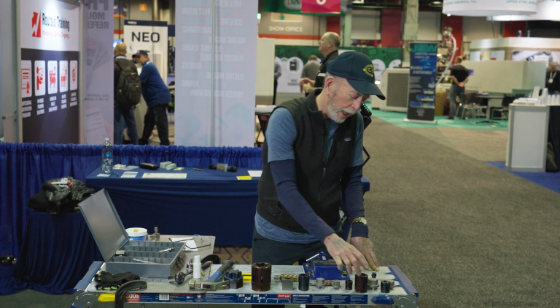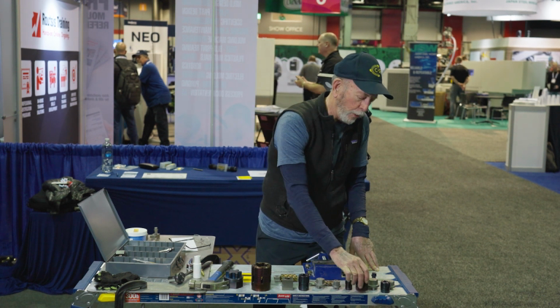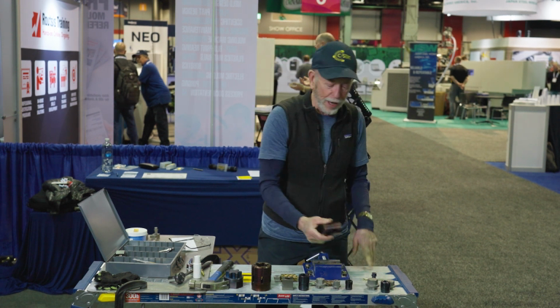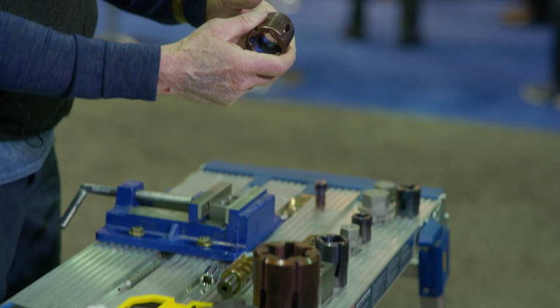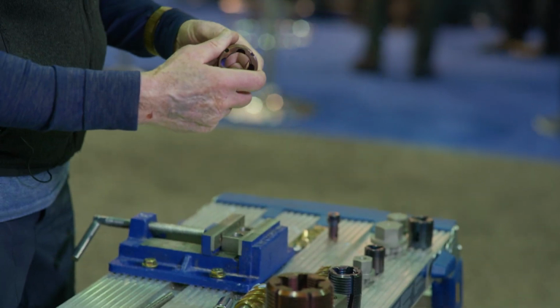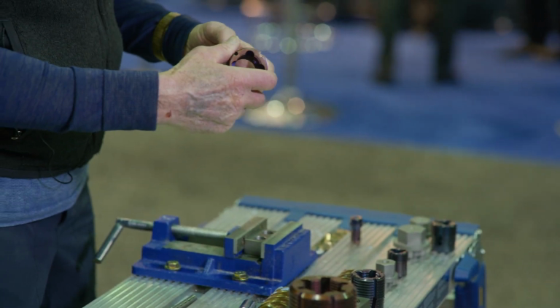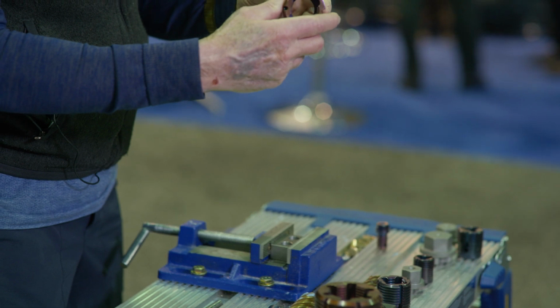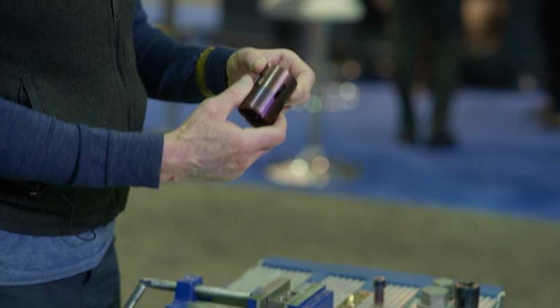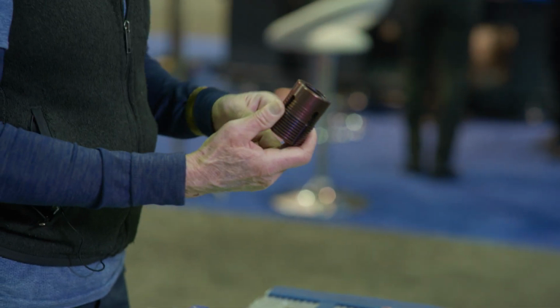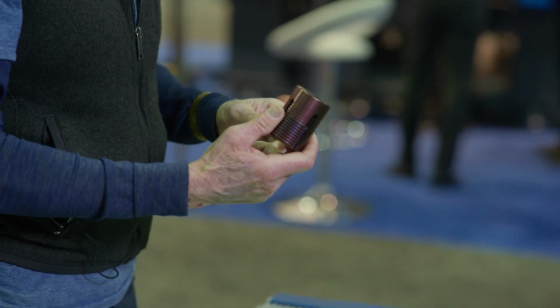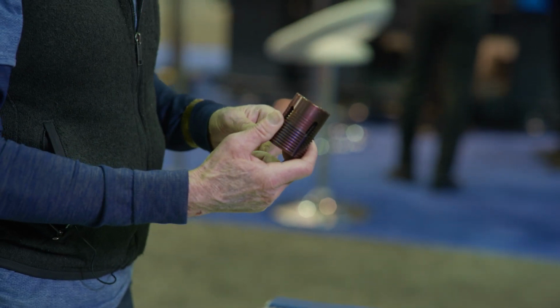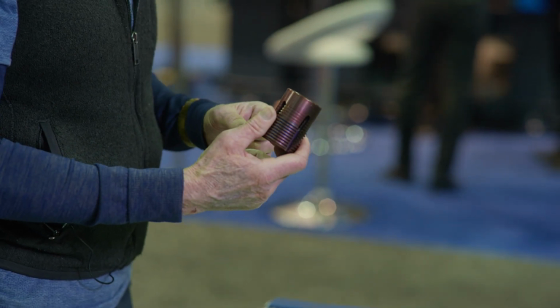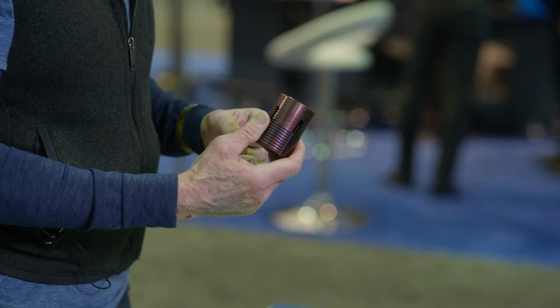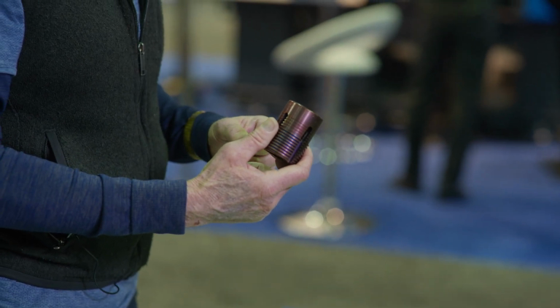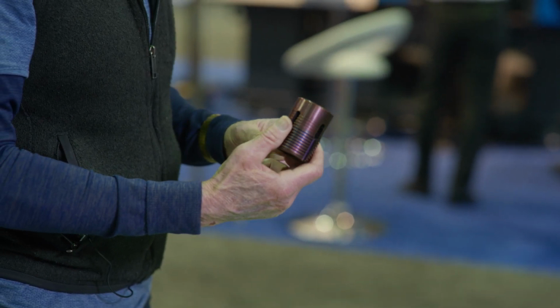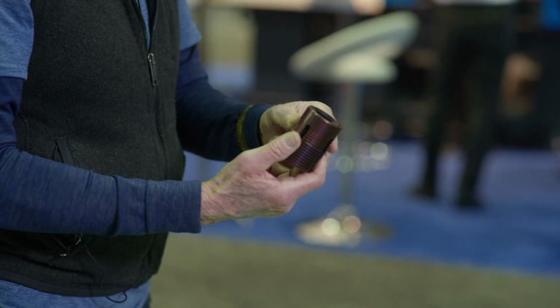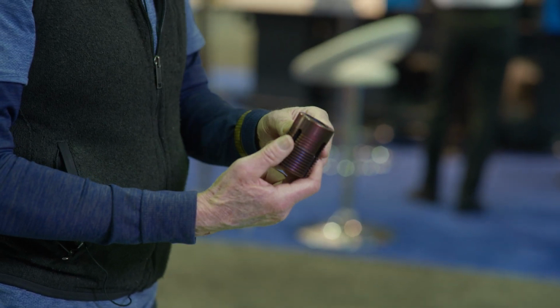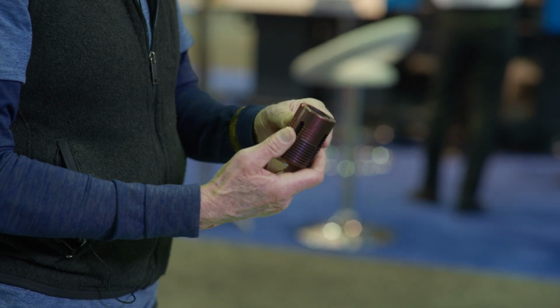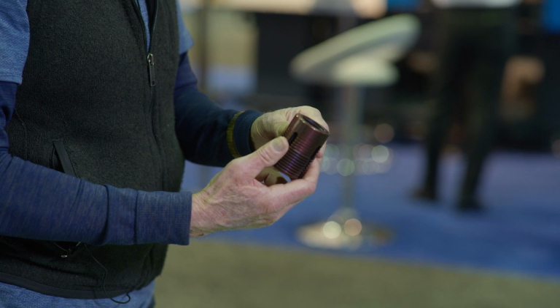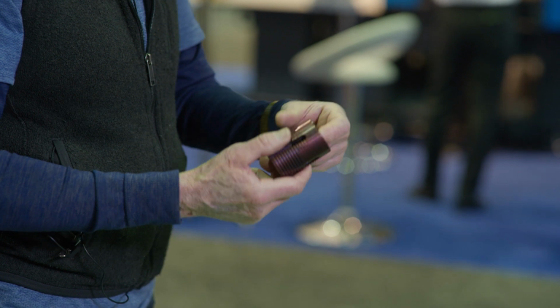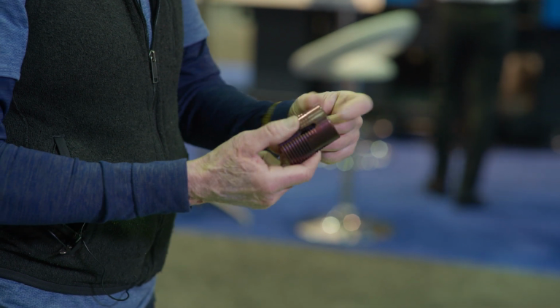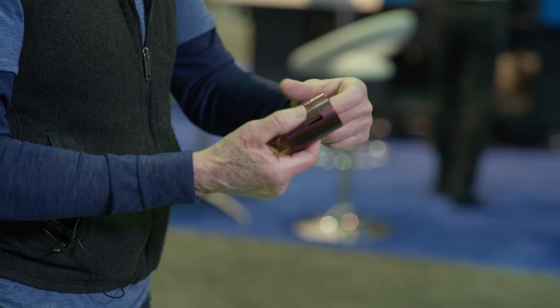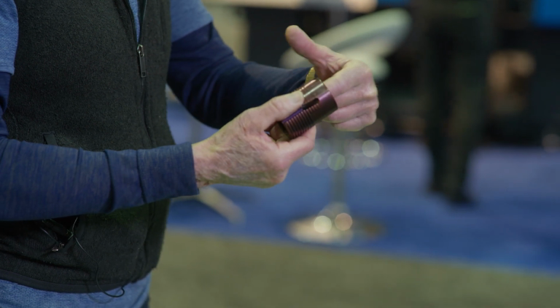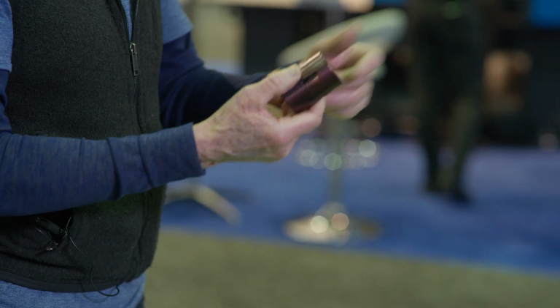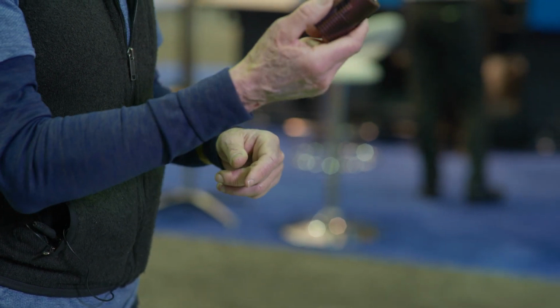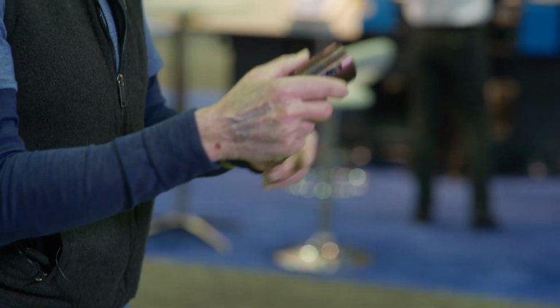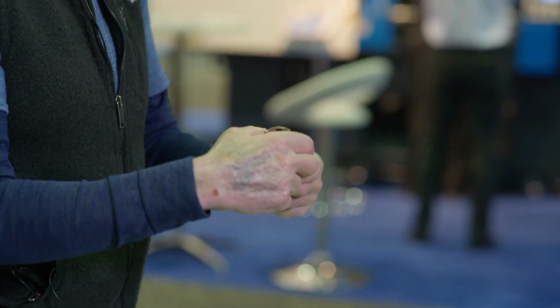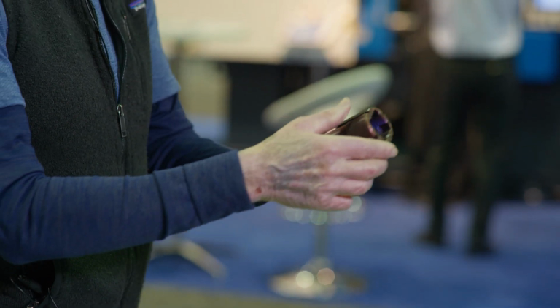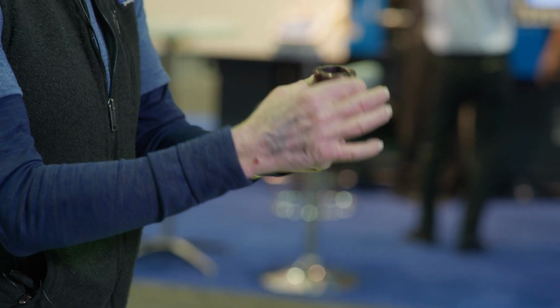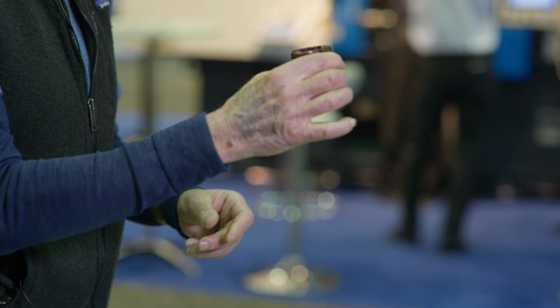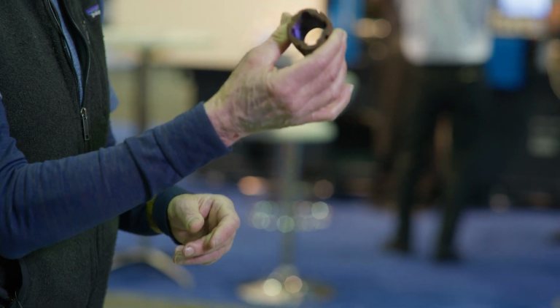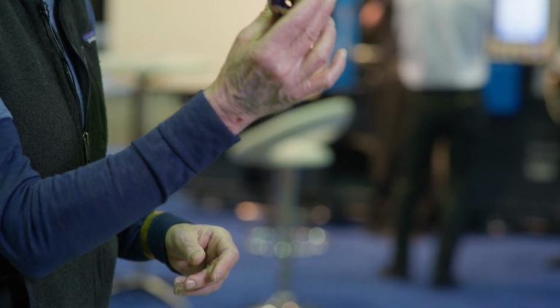What I'm going to show you is a repair product for those damaged threads. This is a C-cert. It has new threads inside here, and all the rest of it is a tap.